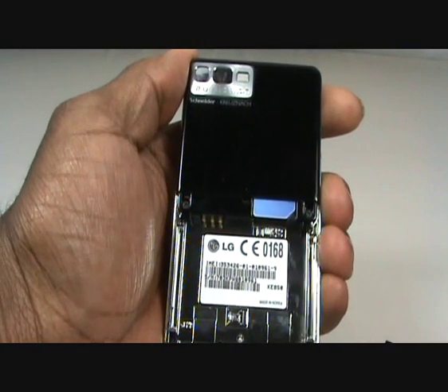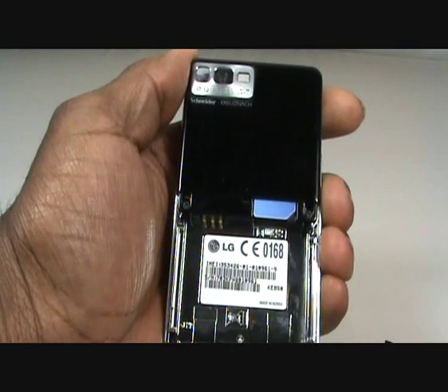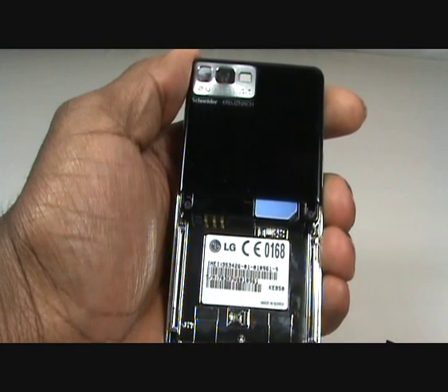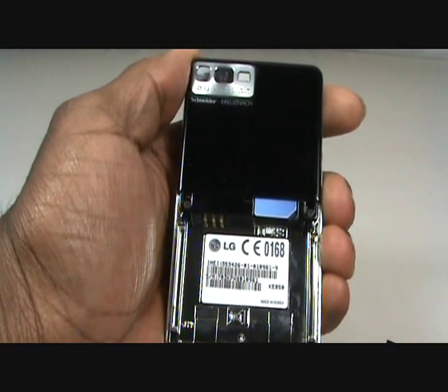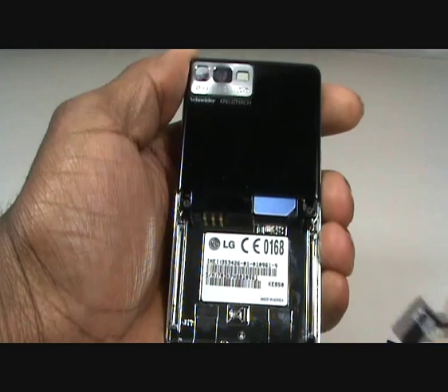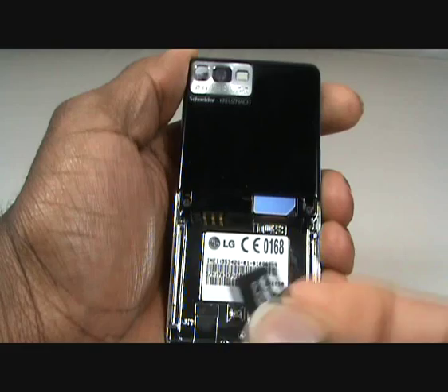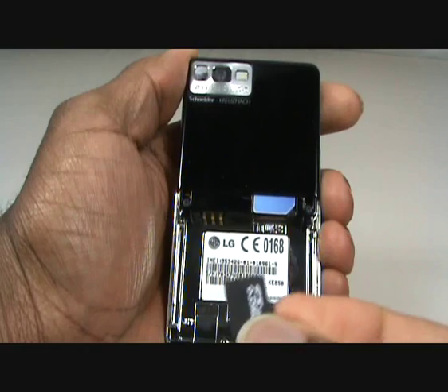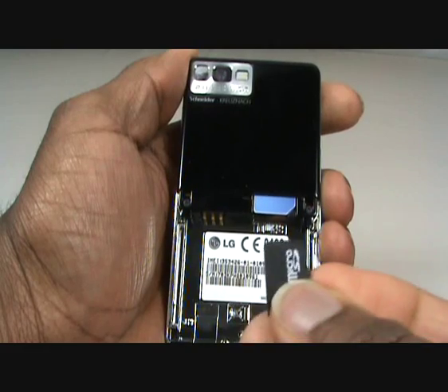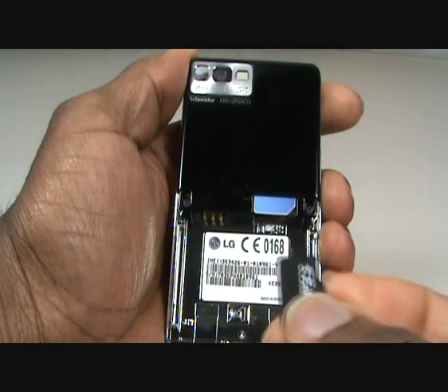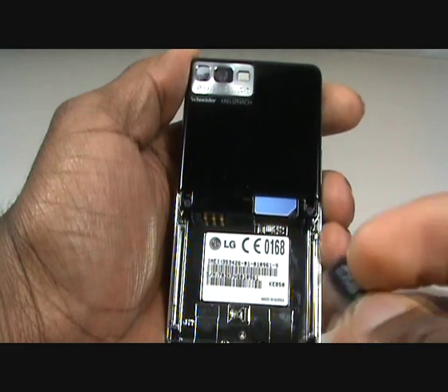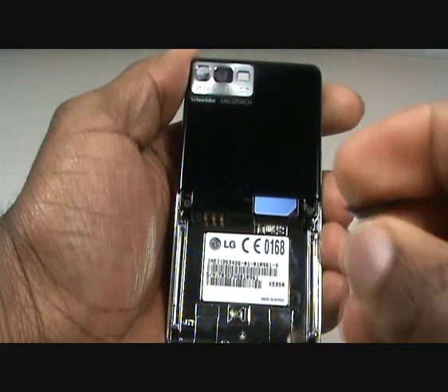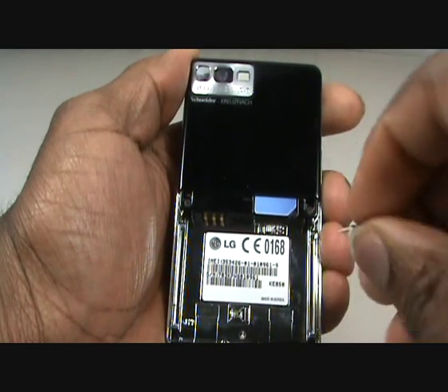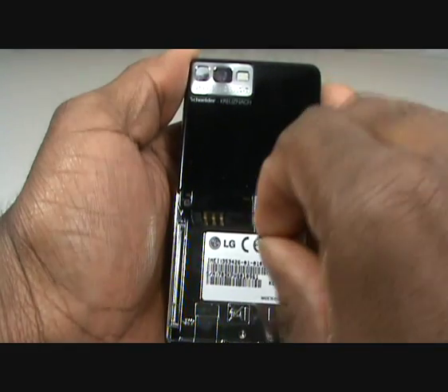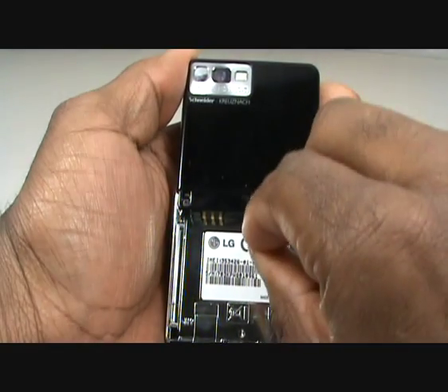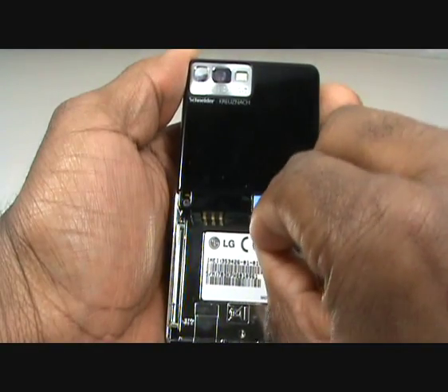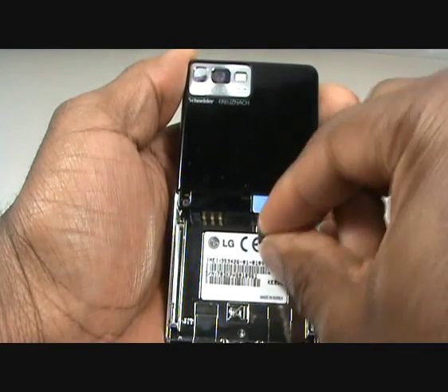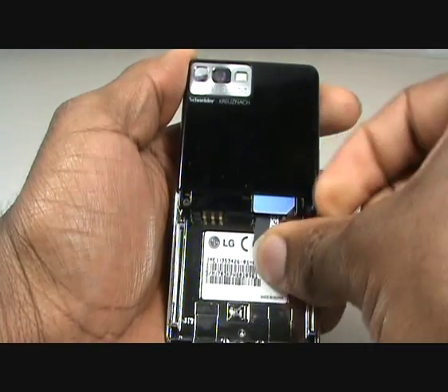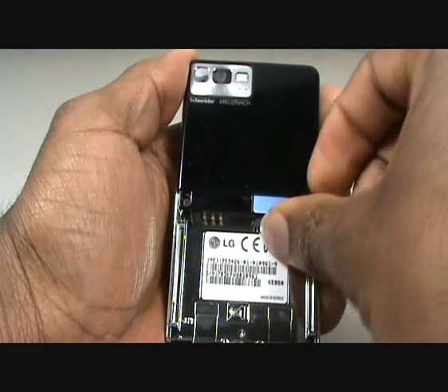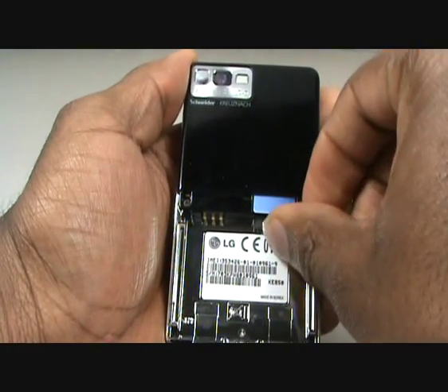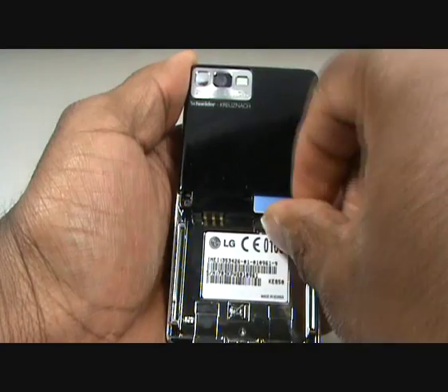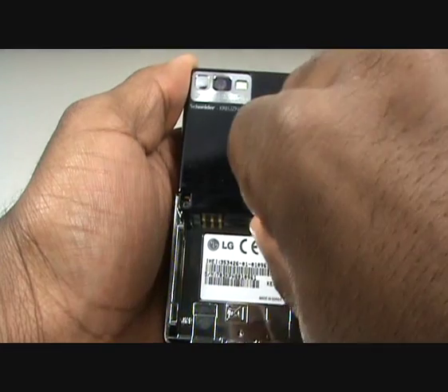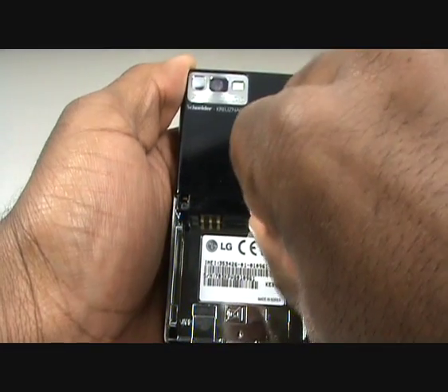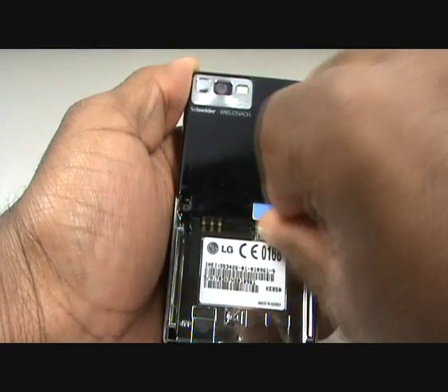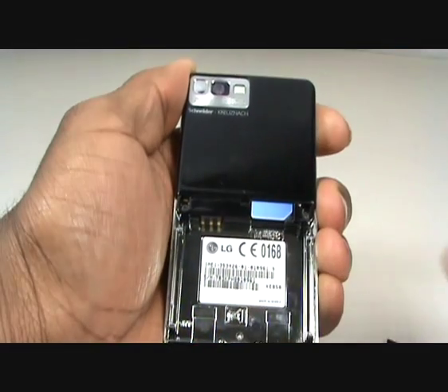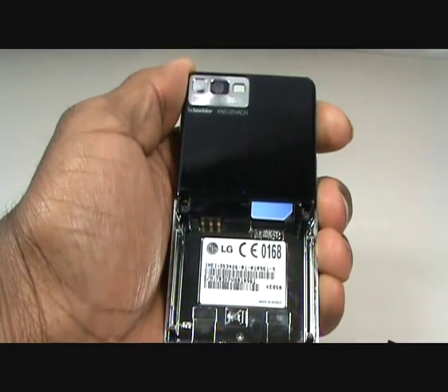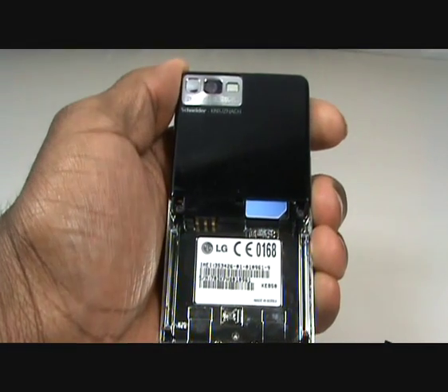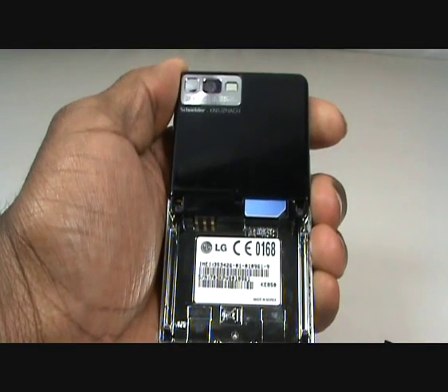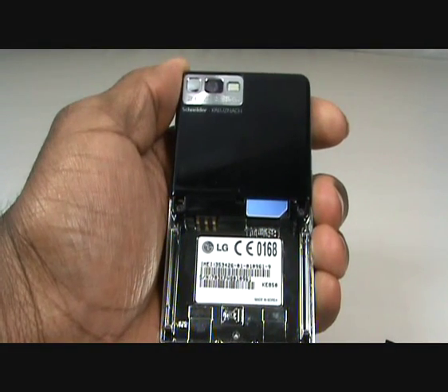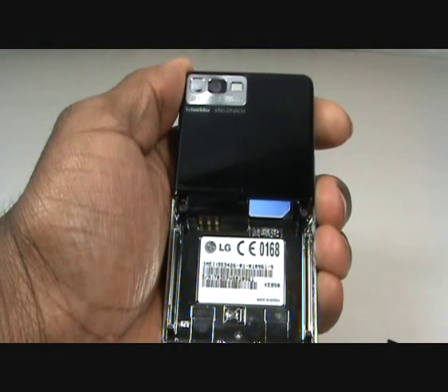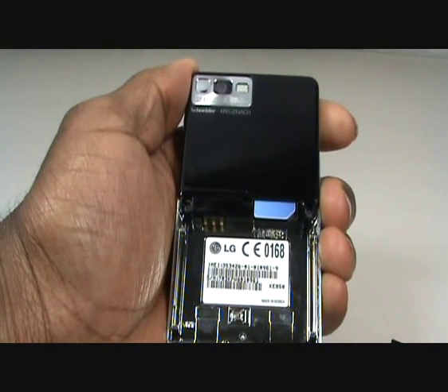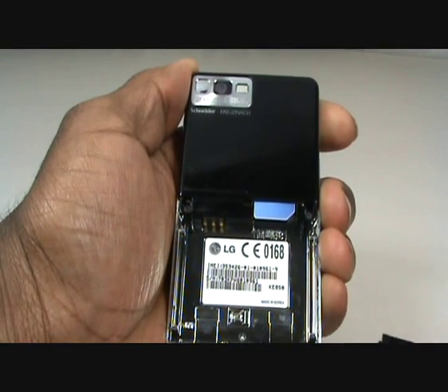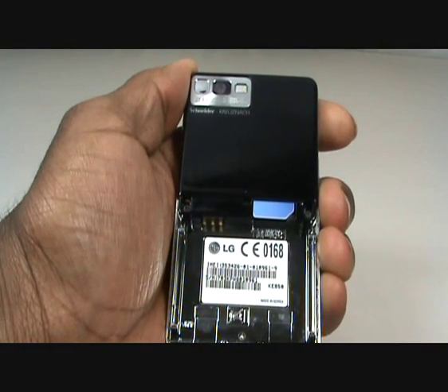Now insert your microSD memory card into the slot beneath the SIM card slot with the connectors facing down. Now pop your battery in, ensuring the connectors are facing the right way up, and then slide your back cover back onto the handset.